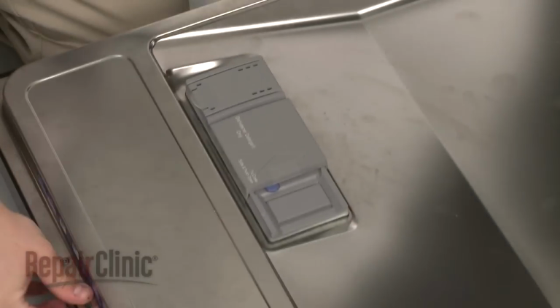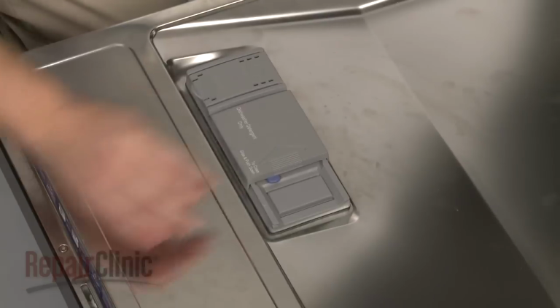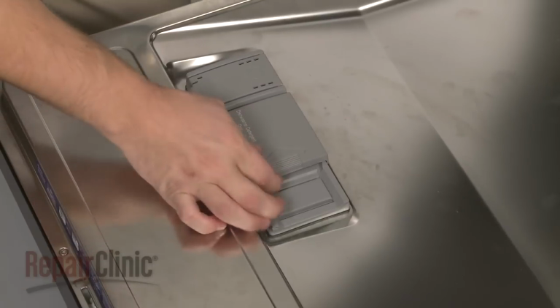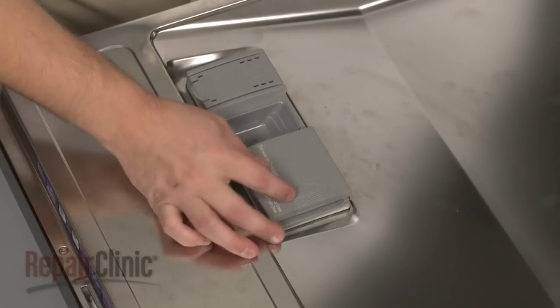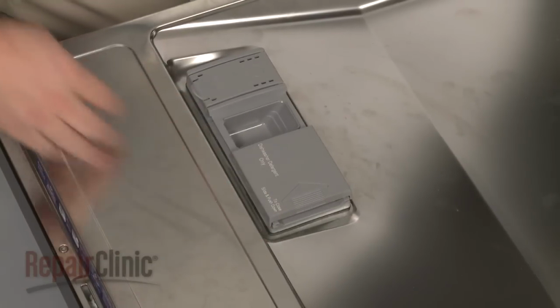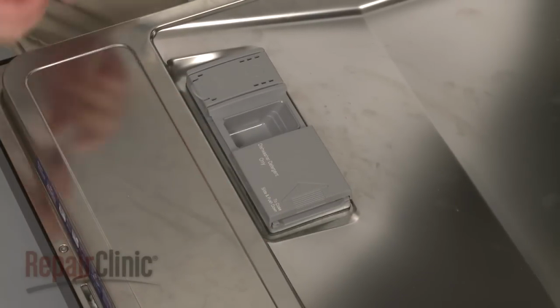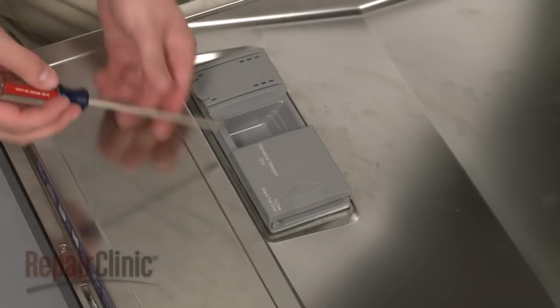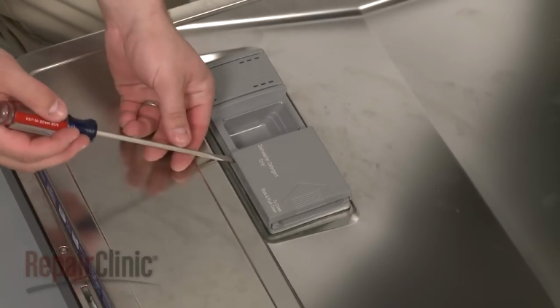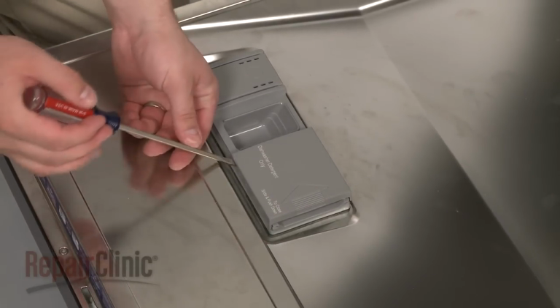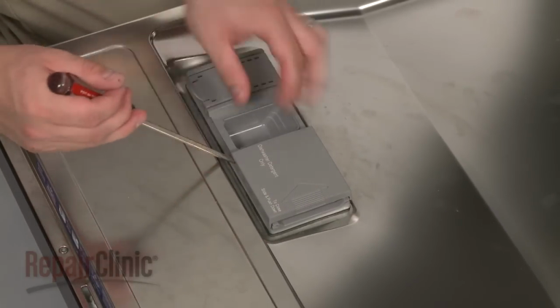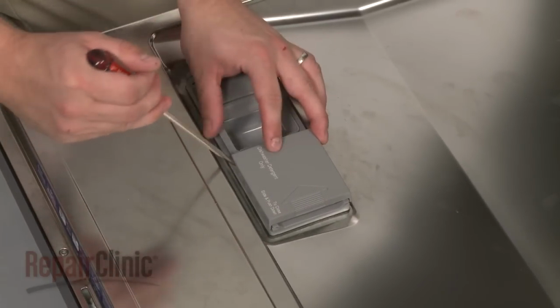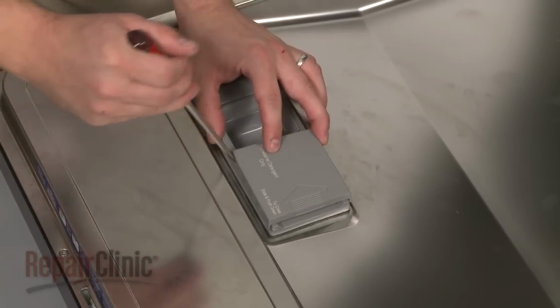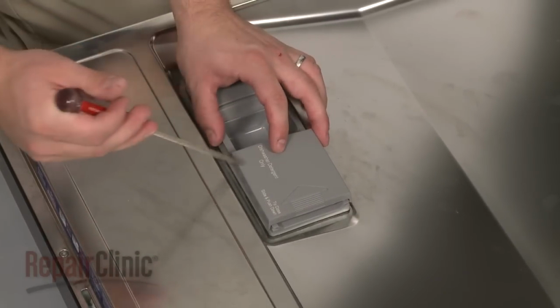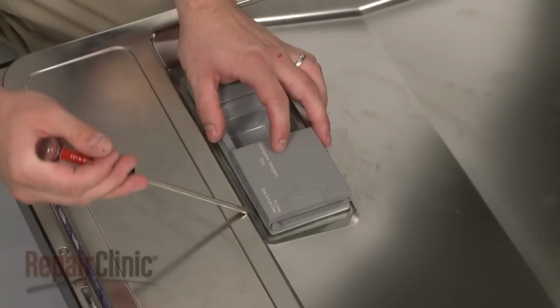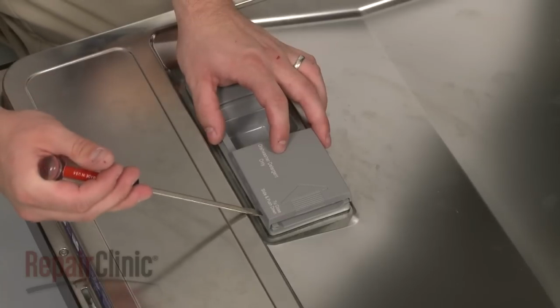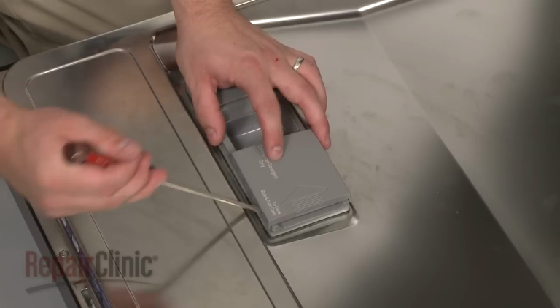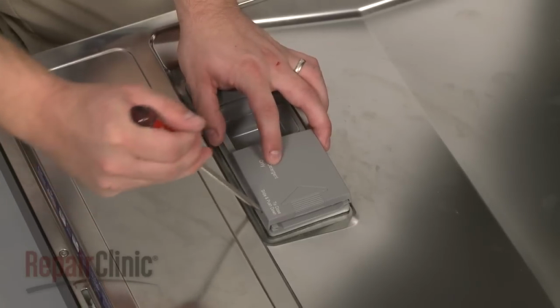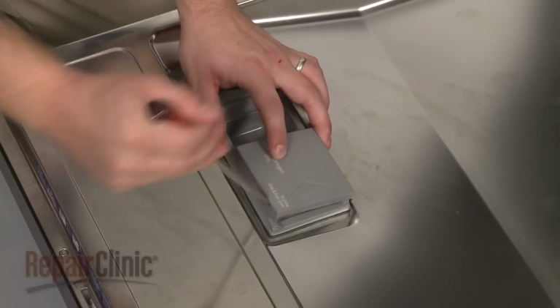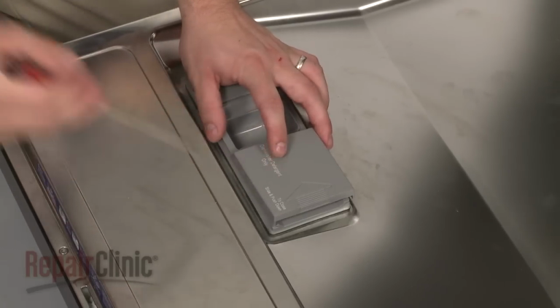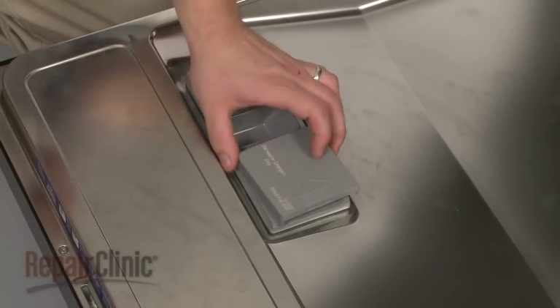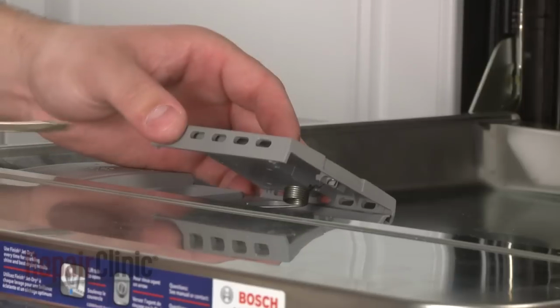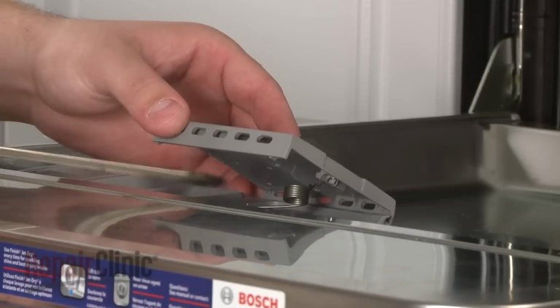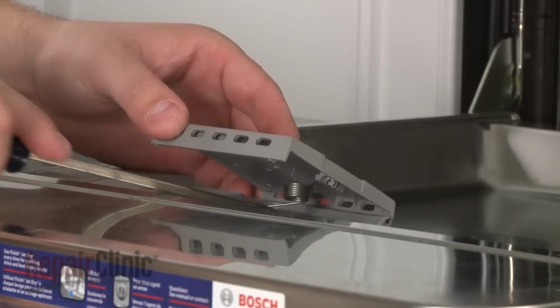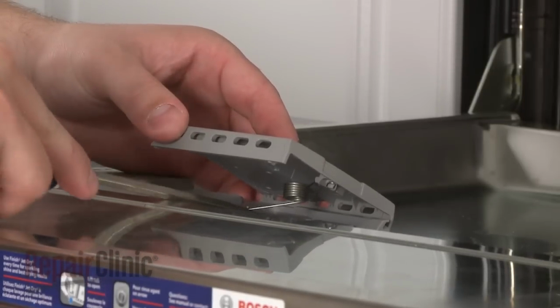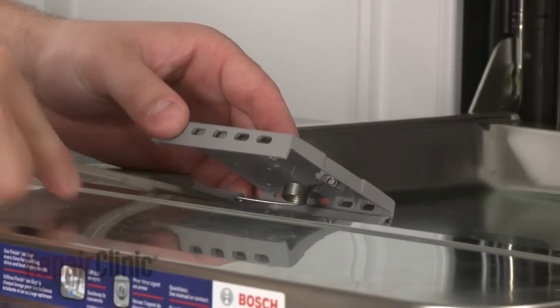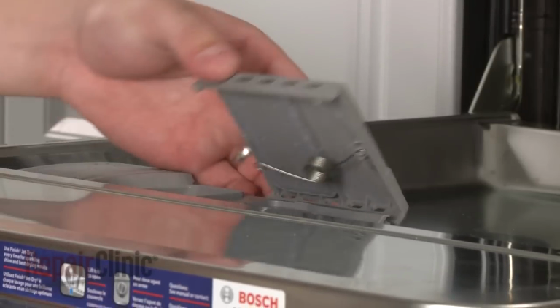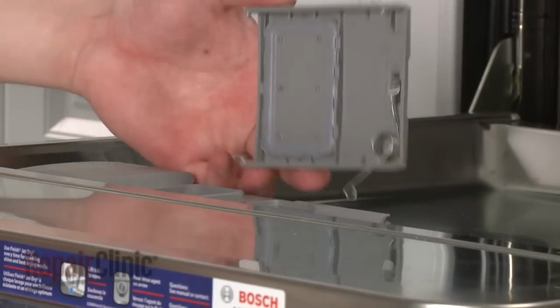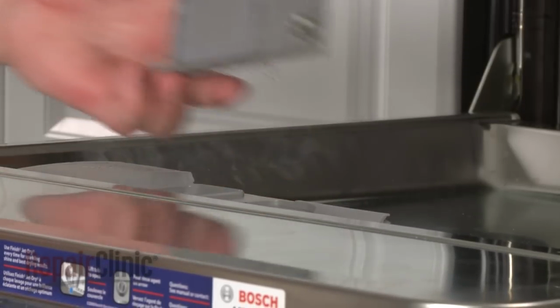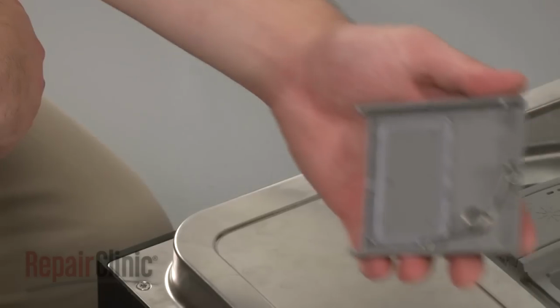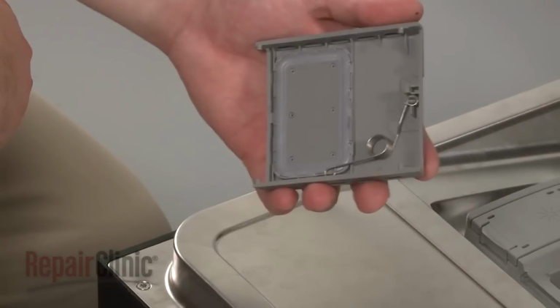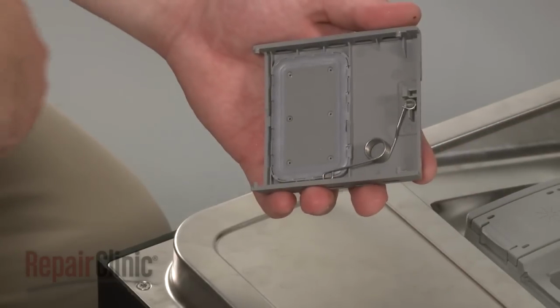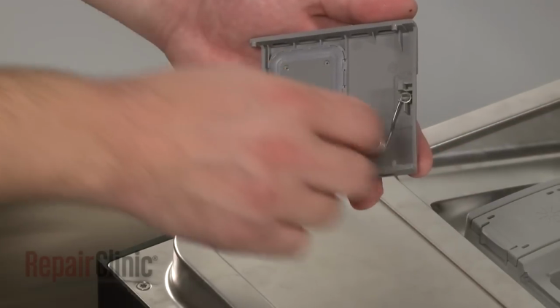Open the dispenser cover and use a flathead screwdriver to pry both ends of the cover out of the track. Detach the old spring from the dispenser lever, then remove the spring from the cover.